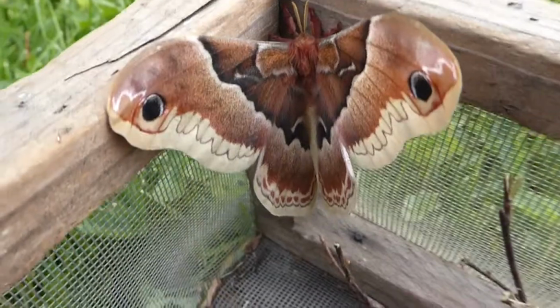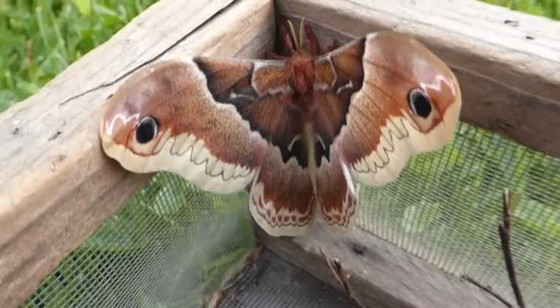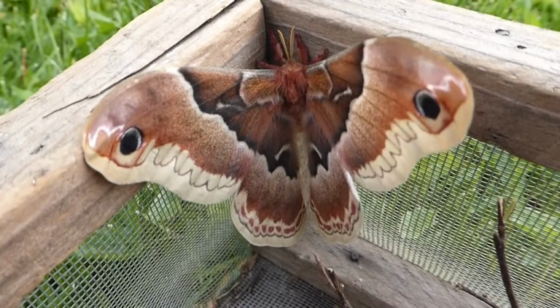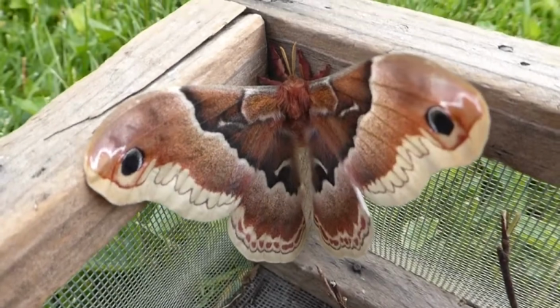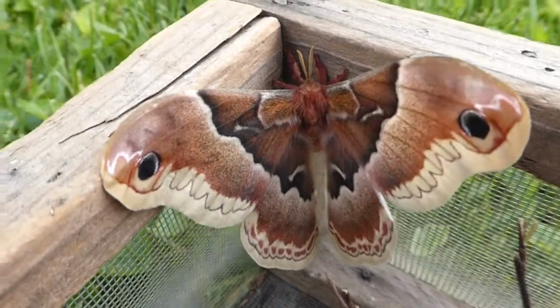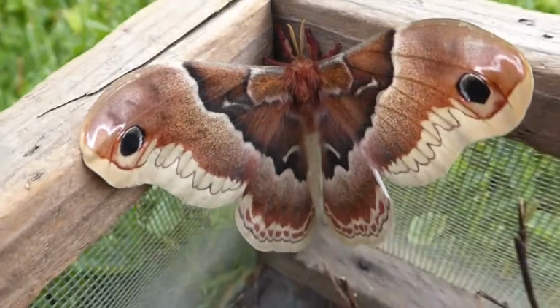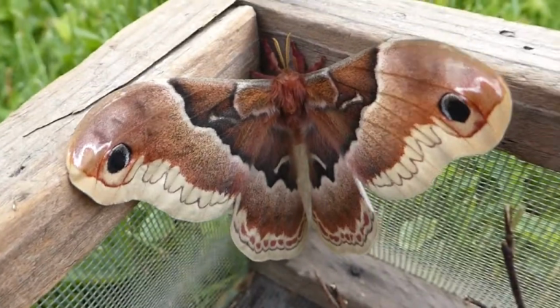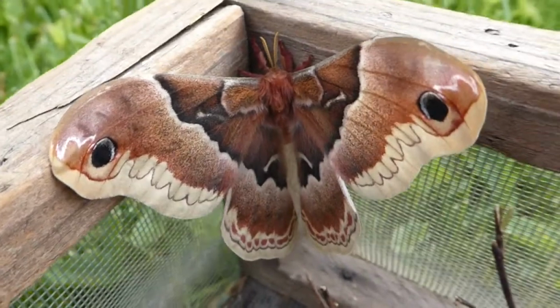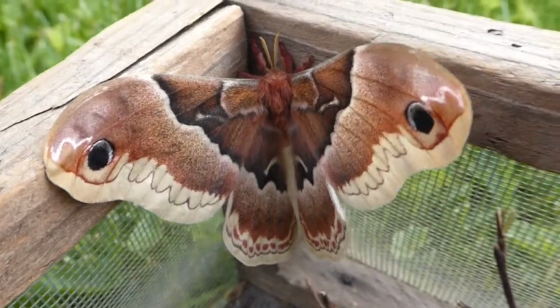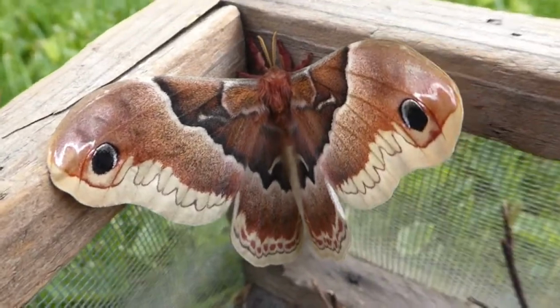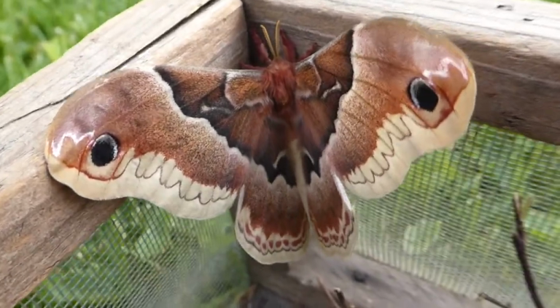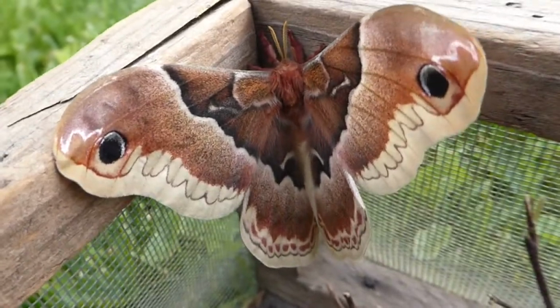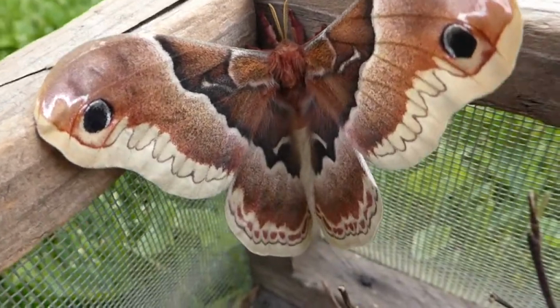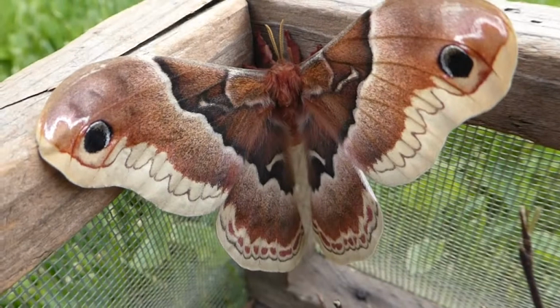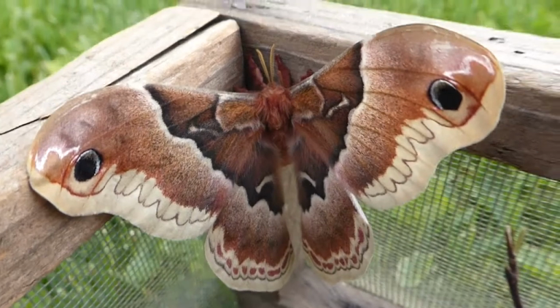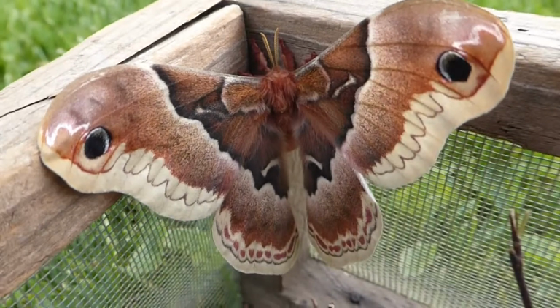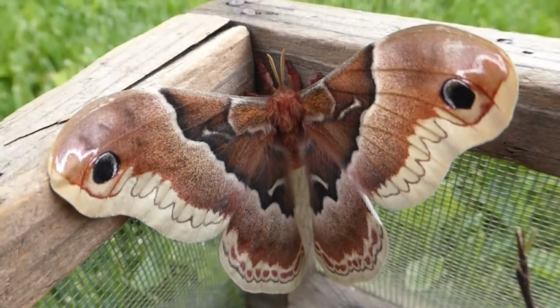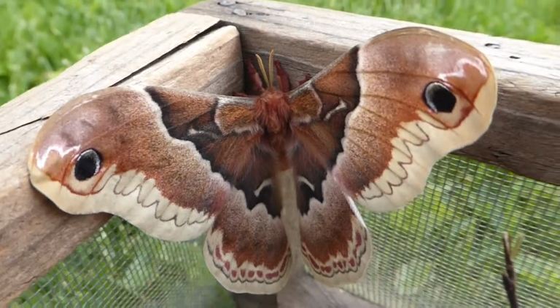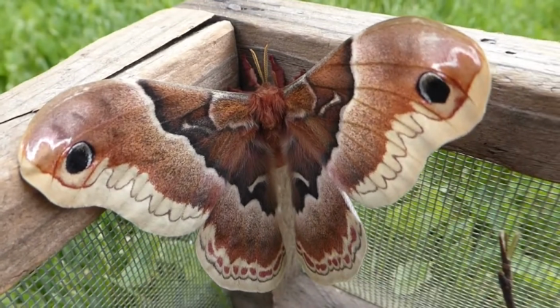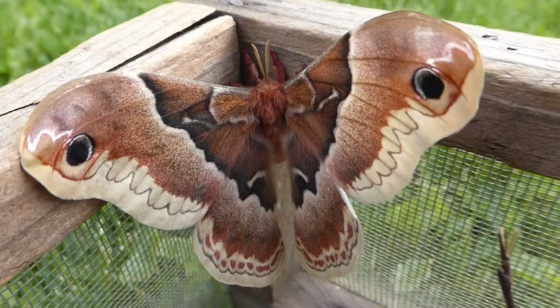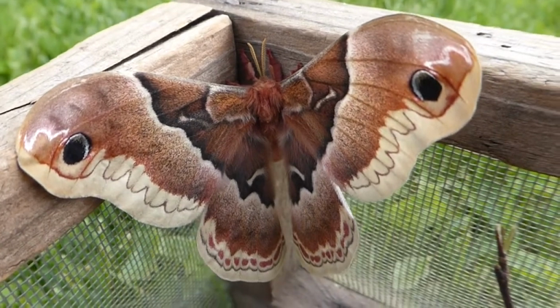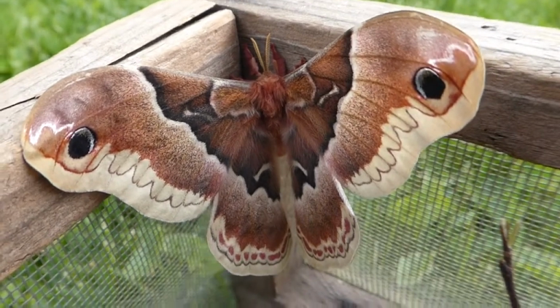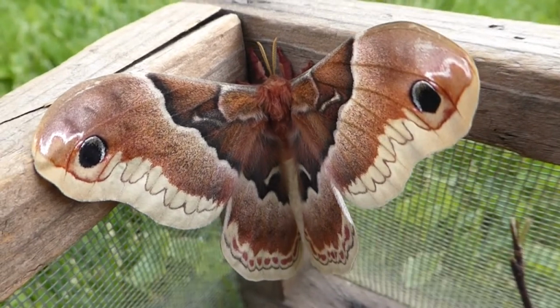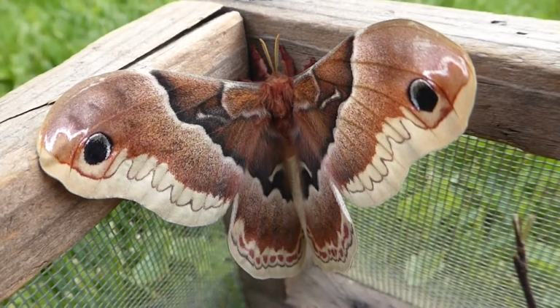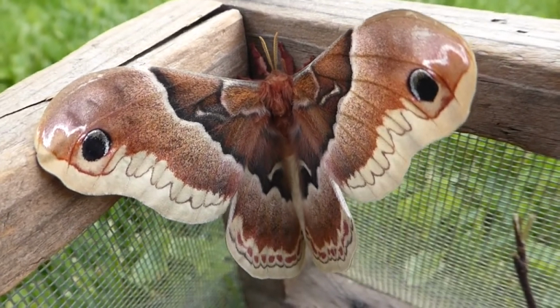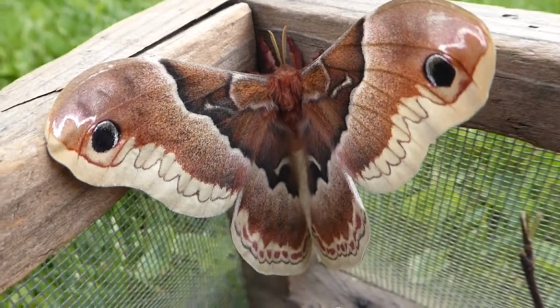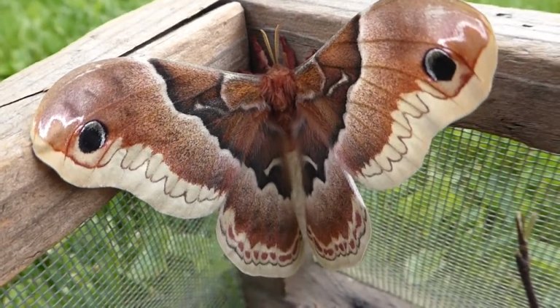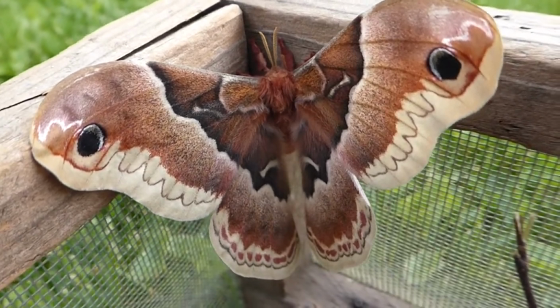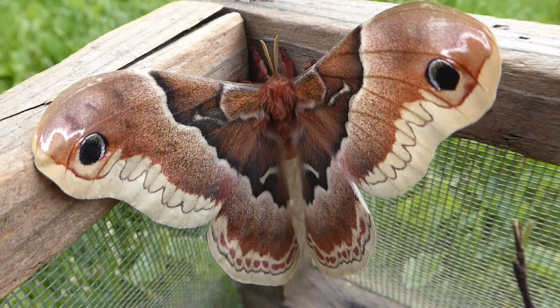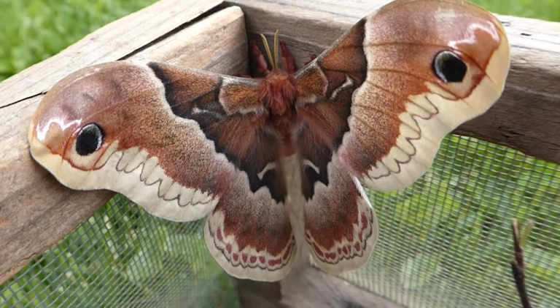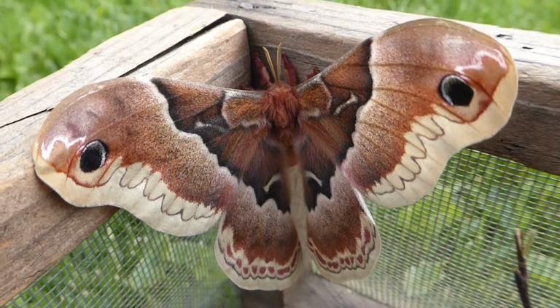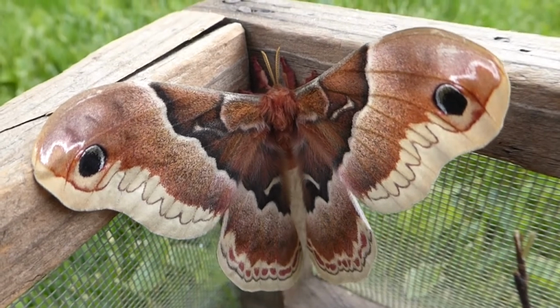Hi, this is a Prometheum moth that just hatched from a cocoon. It's May 27, 2019, Memorial Day. We found this cocoon in the wintertime, hanging from a shrub.